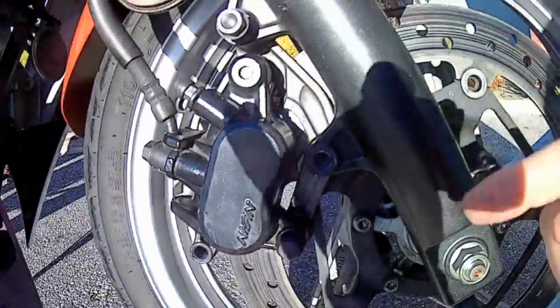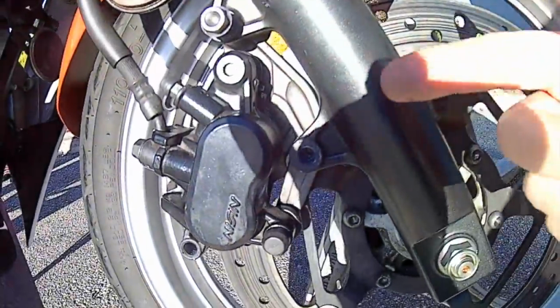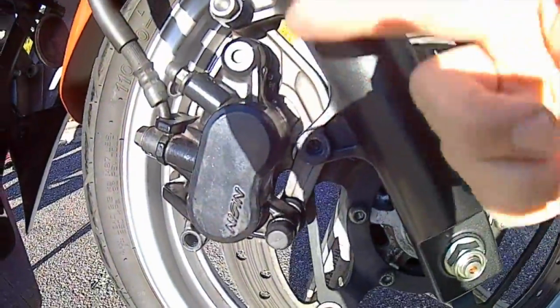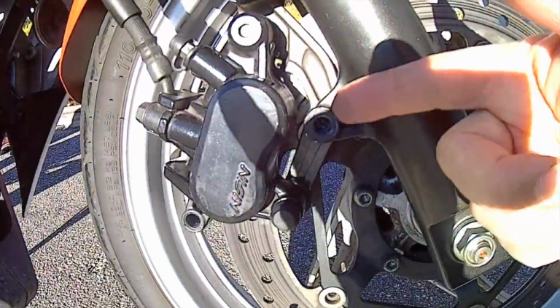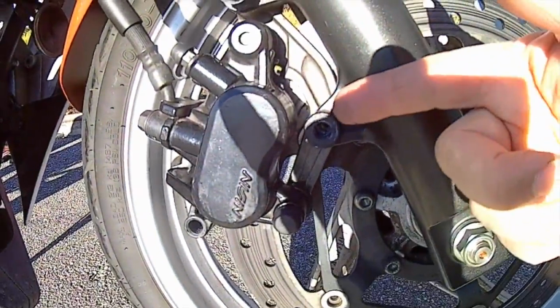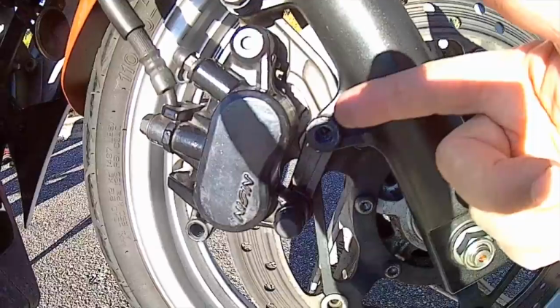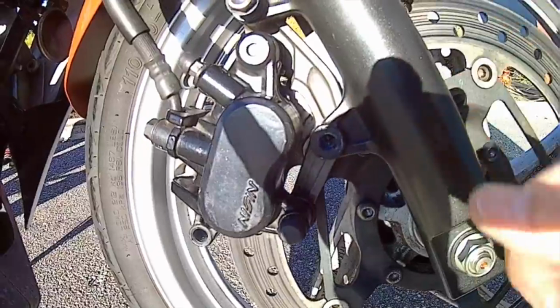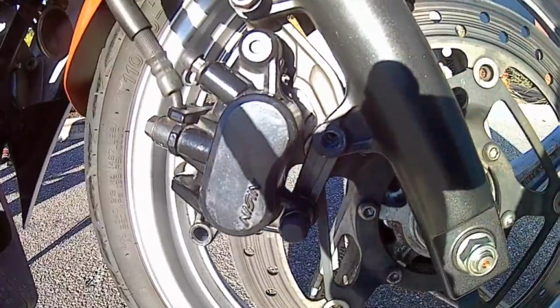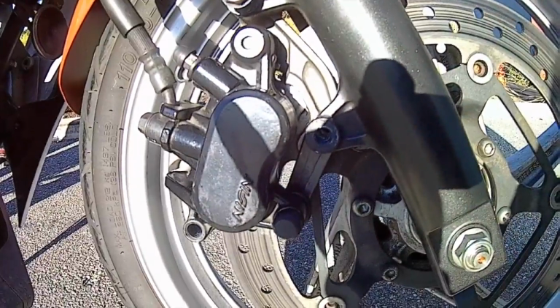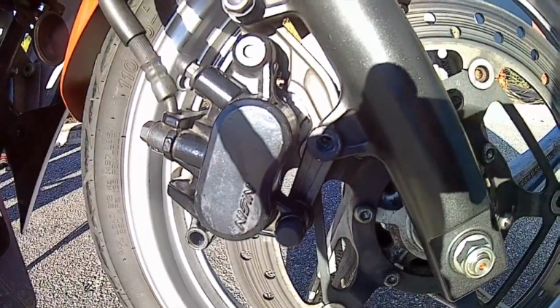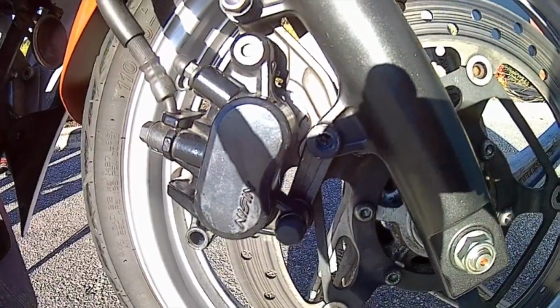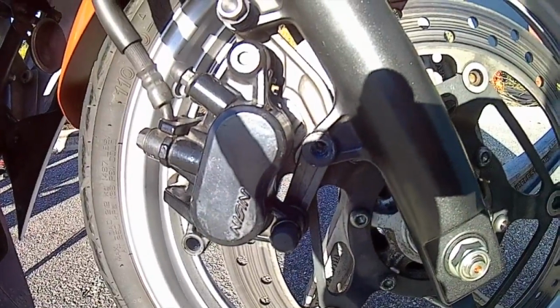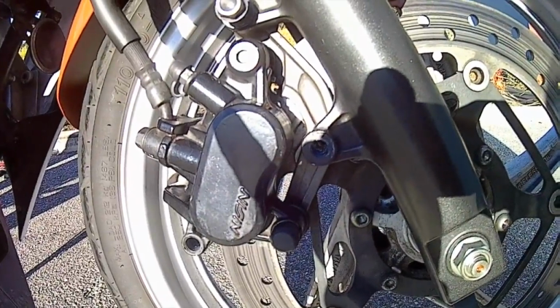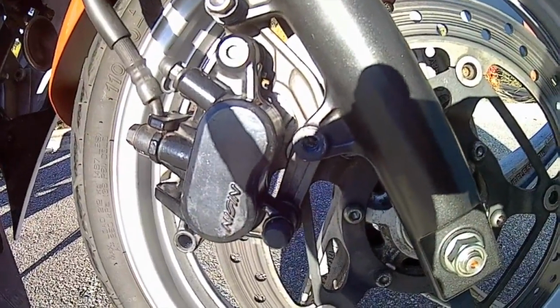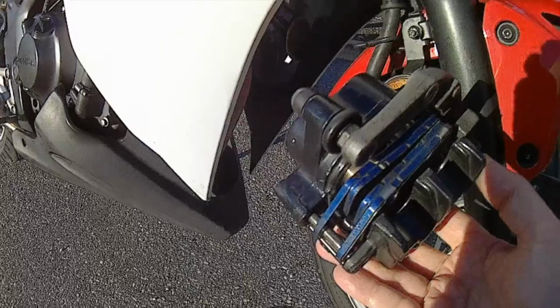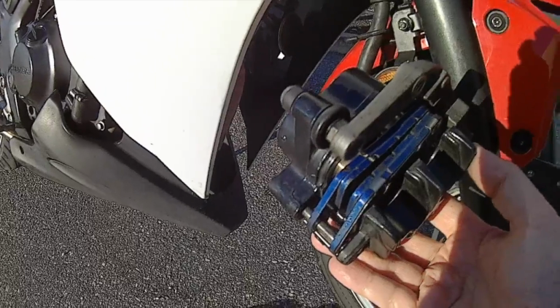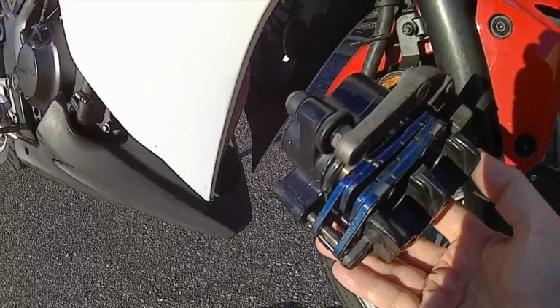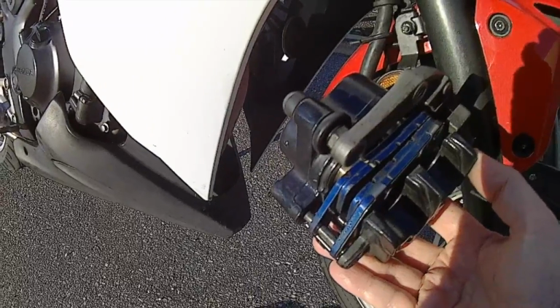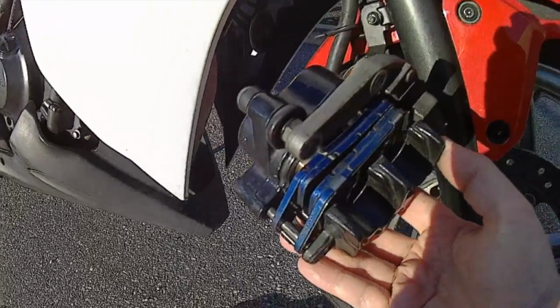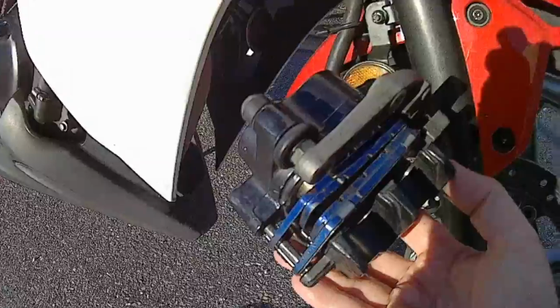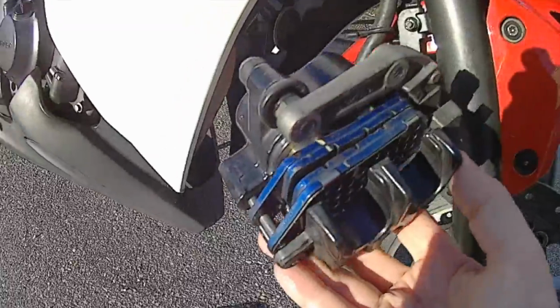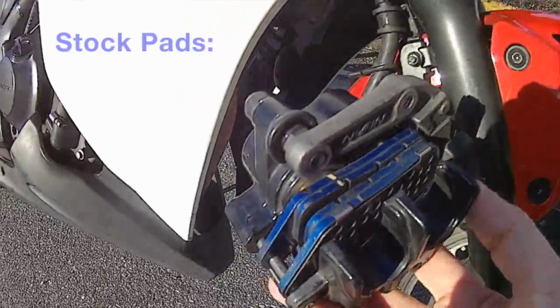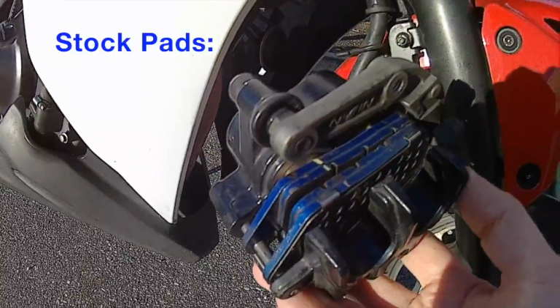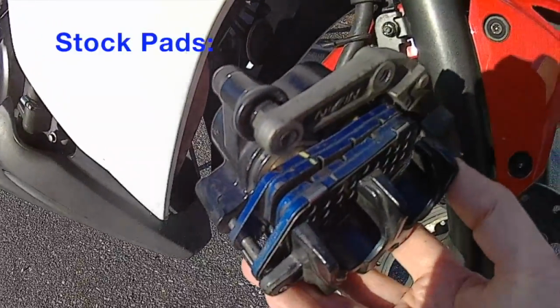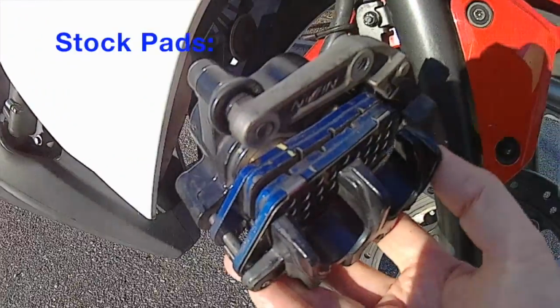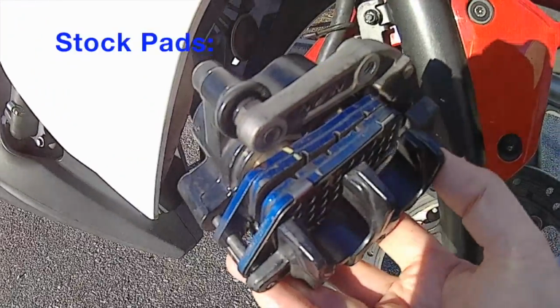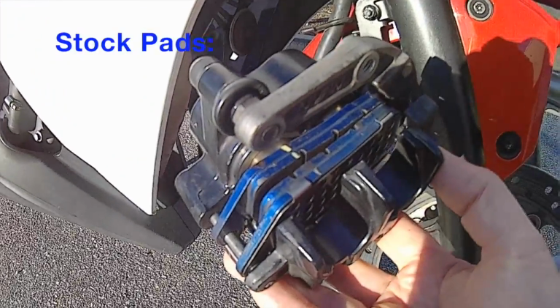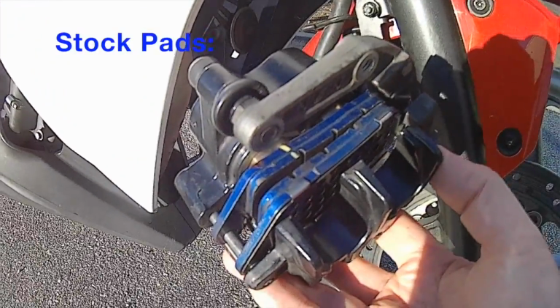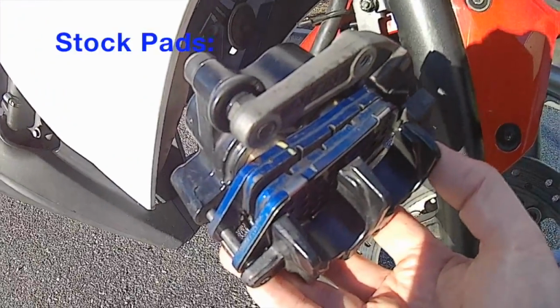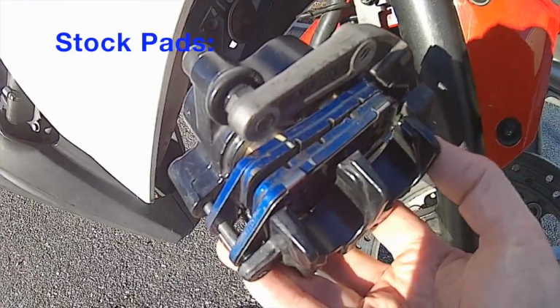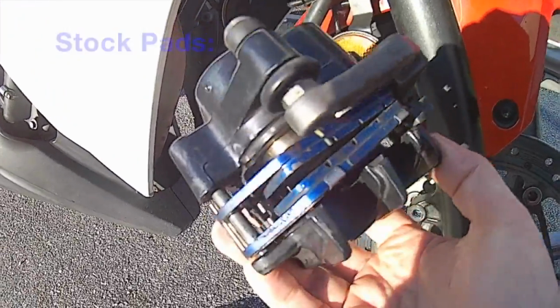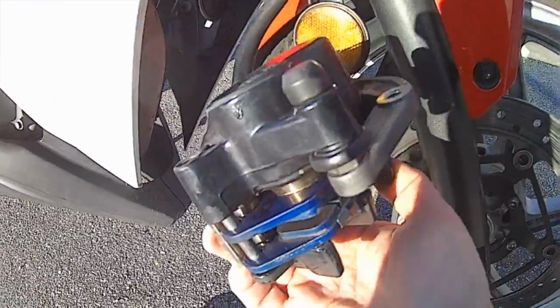To provide a consistent result, I only used the front brake — no rear brake — and I pulled in the clutch to eliminate the effects of engine braking. There will be some variance of speed and brake lever pressure, but I'll try to keep it consistent.